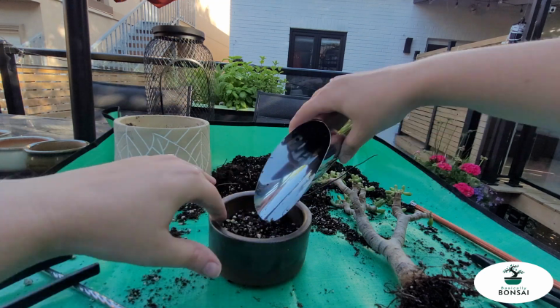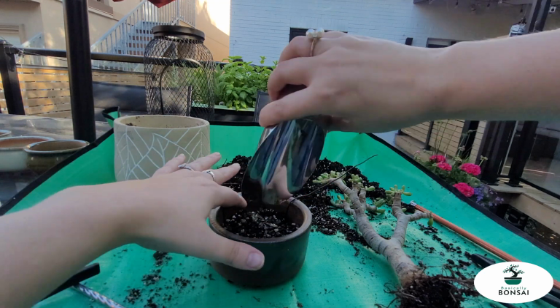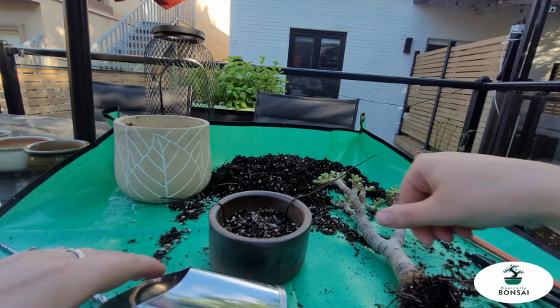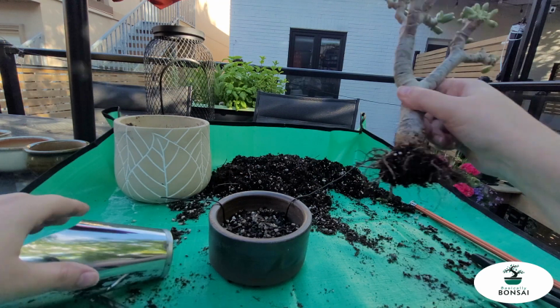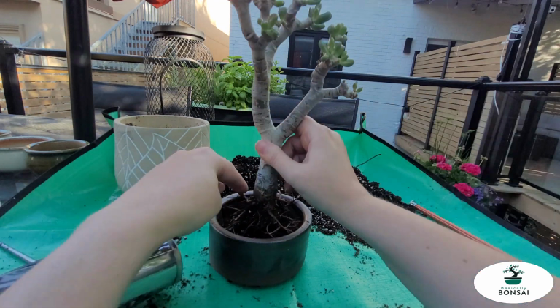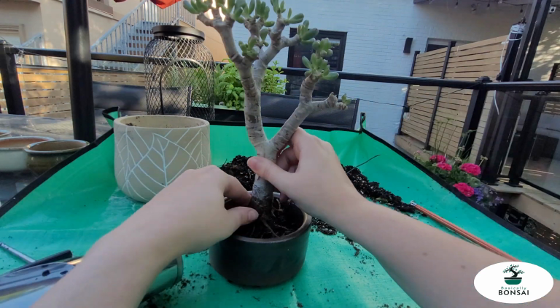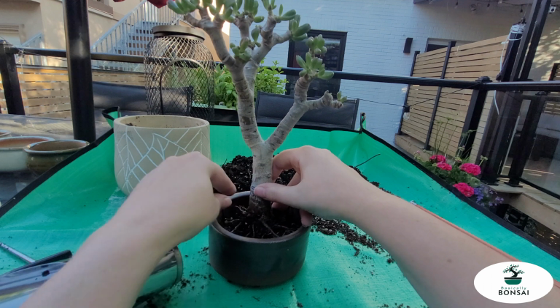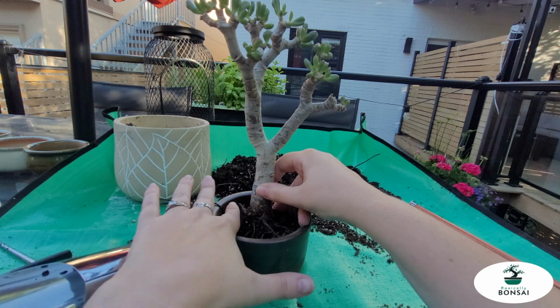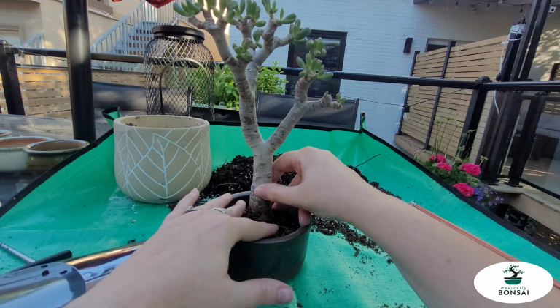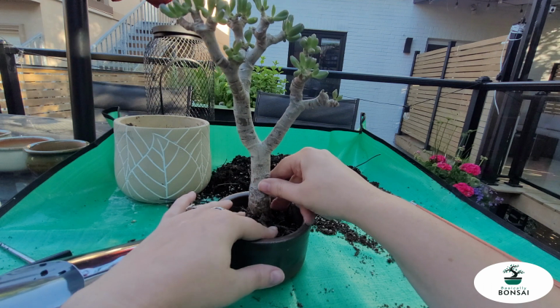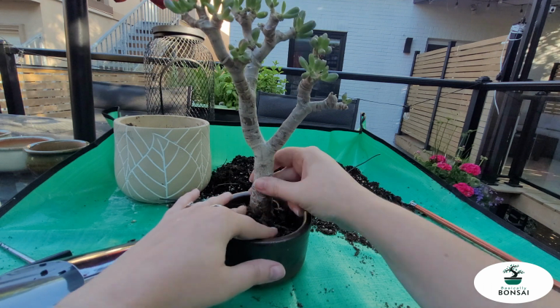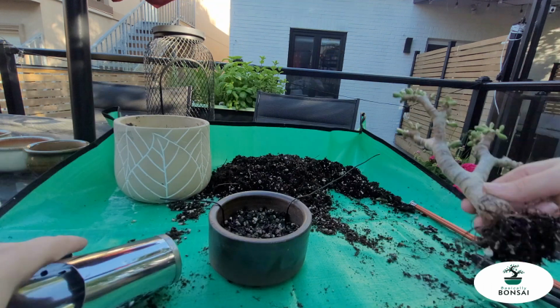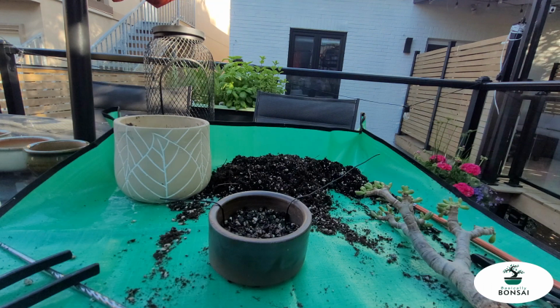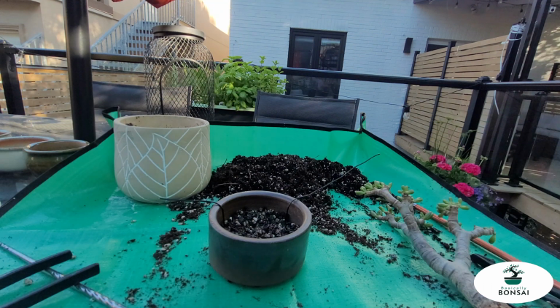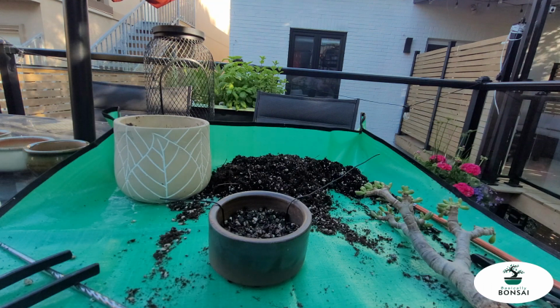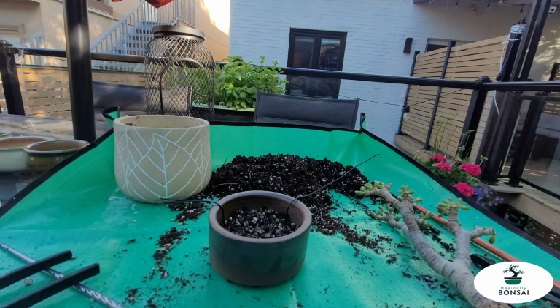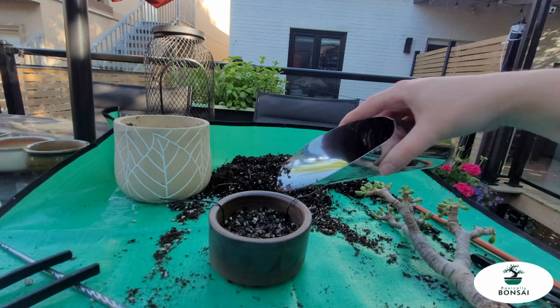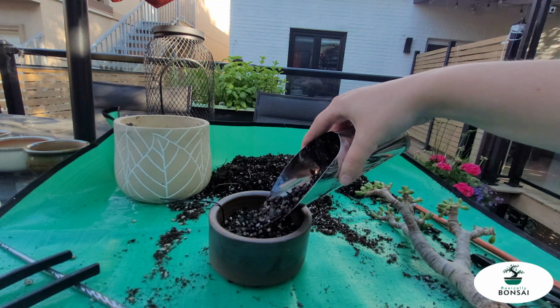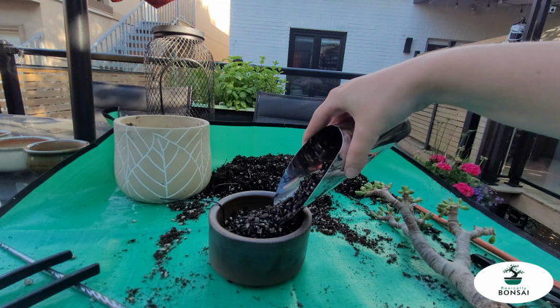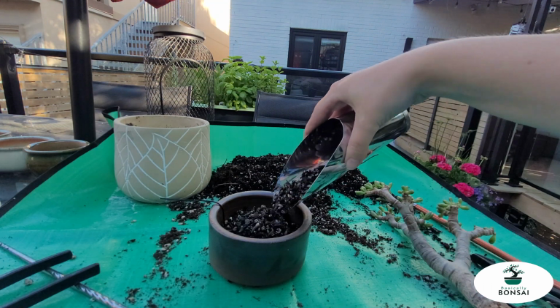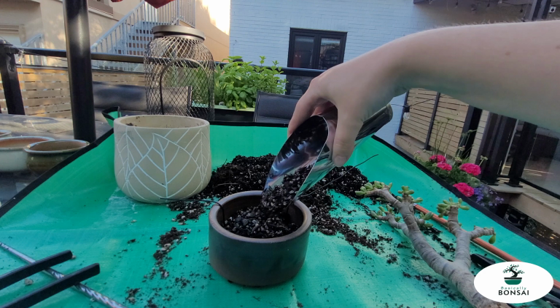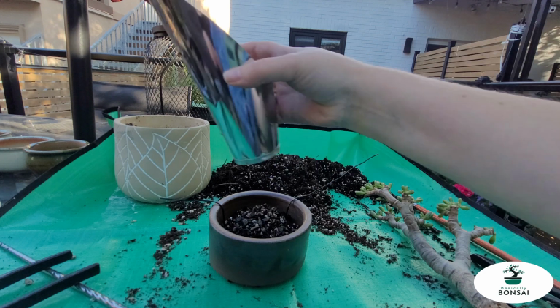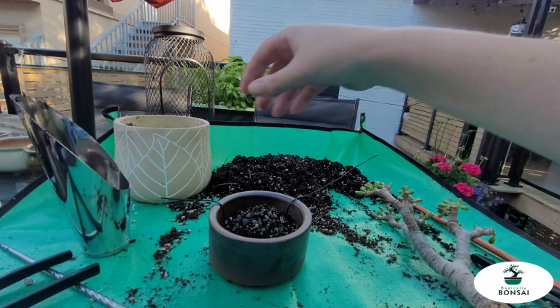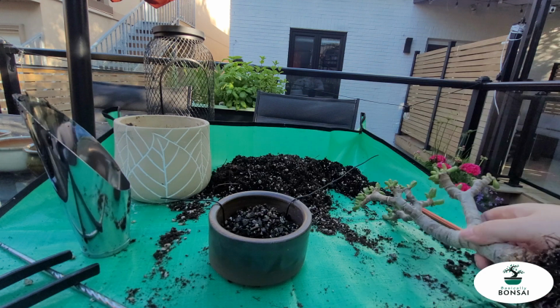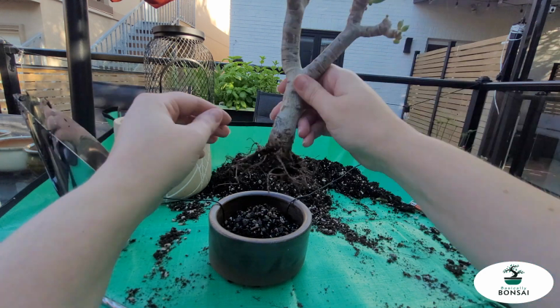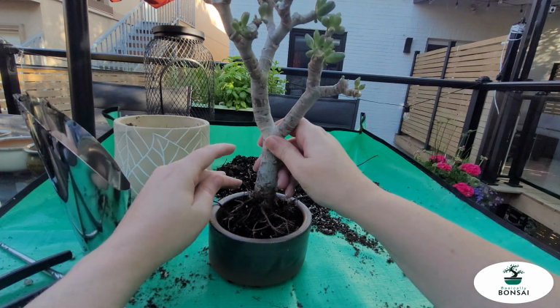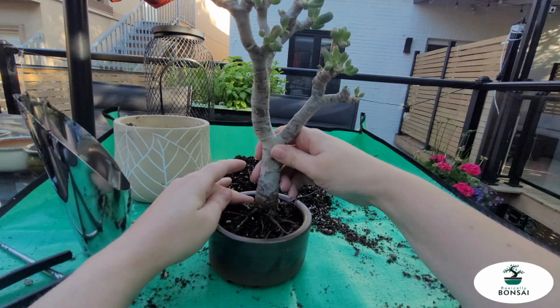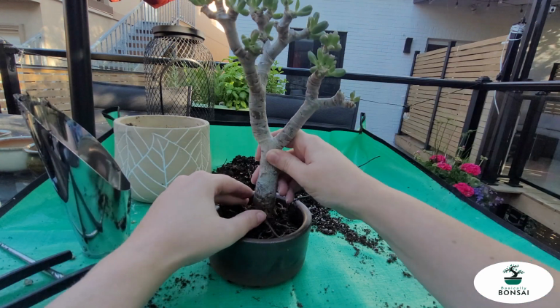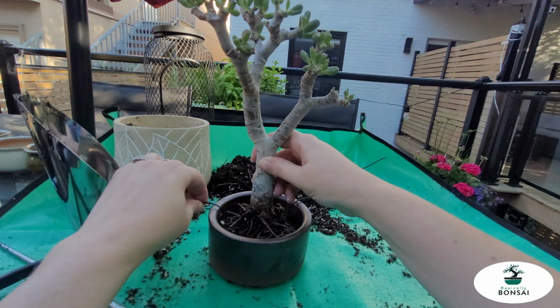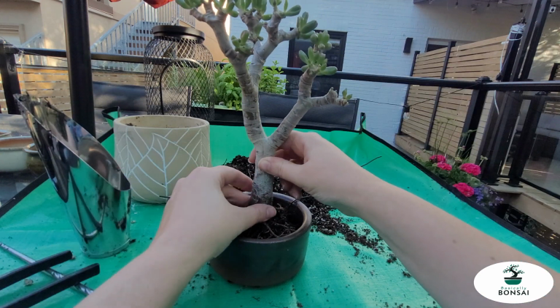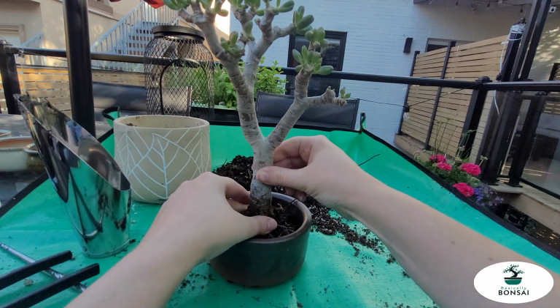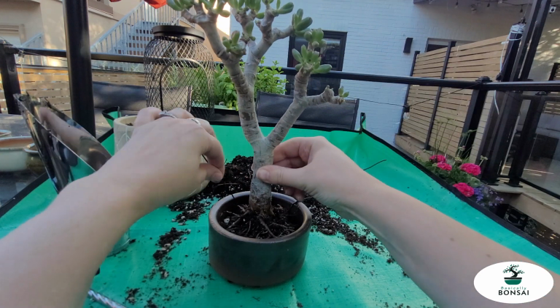Now, some of you might have already noticed a mistake I made. I didn't notice it at this point, but we'll see if you guys can figure out what I did wrong.